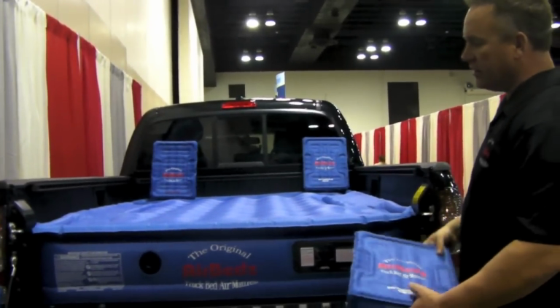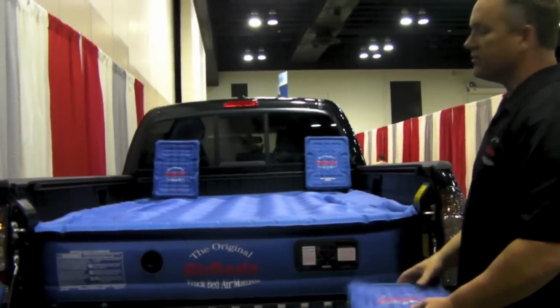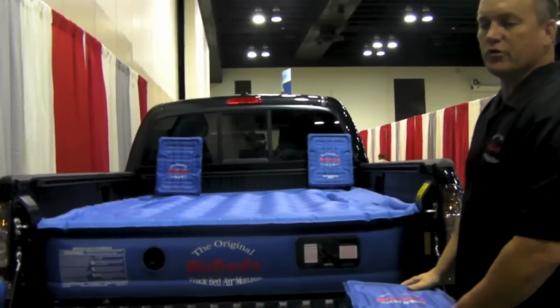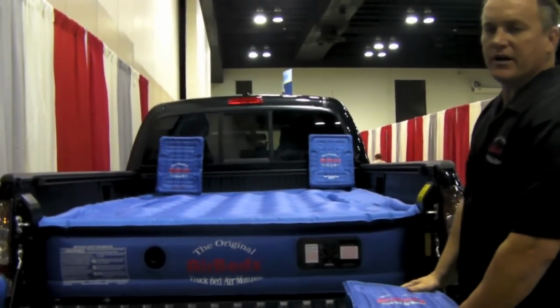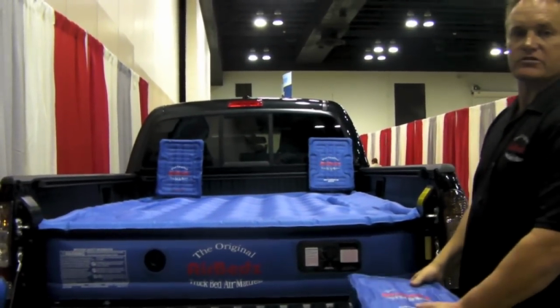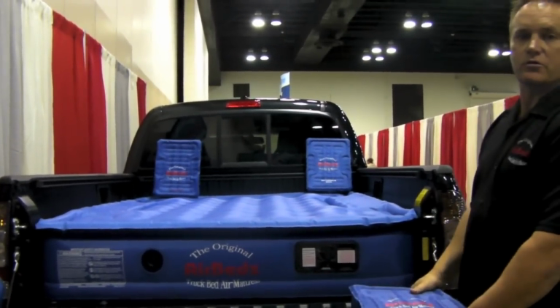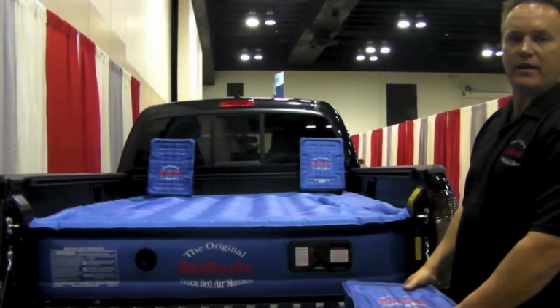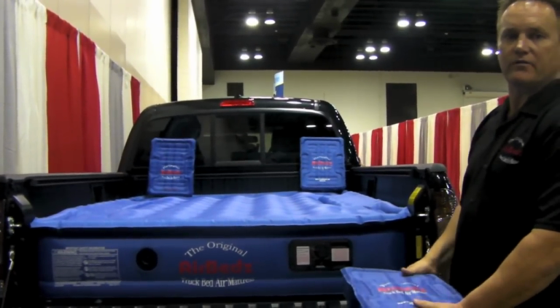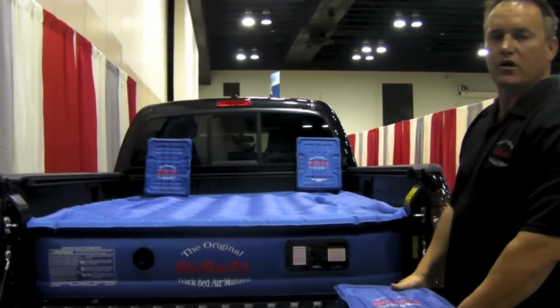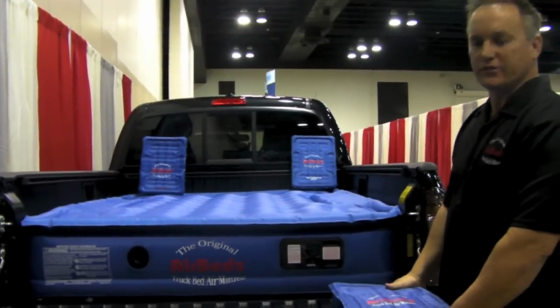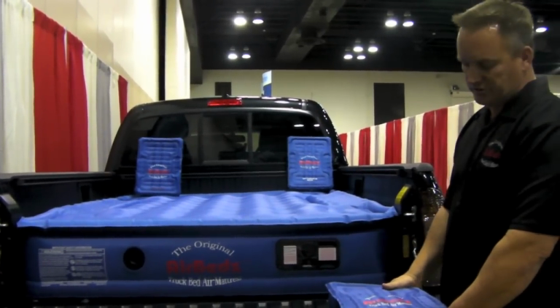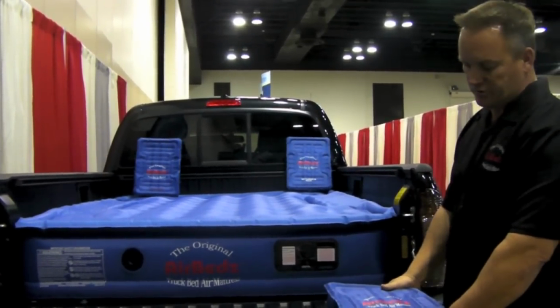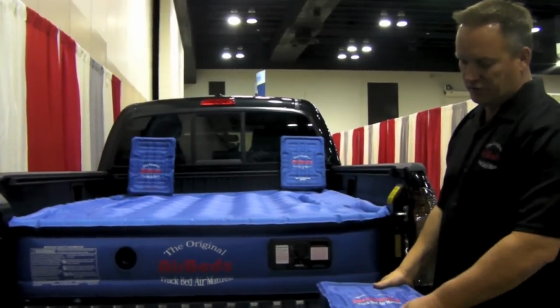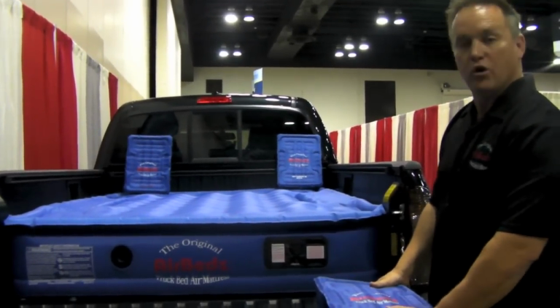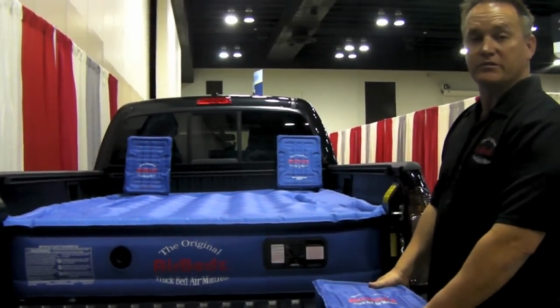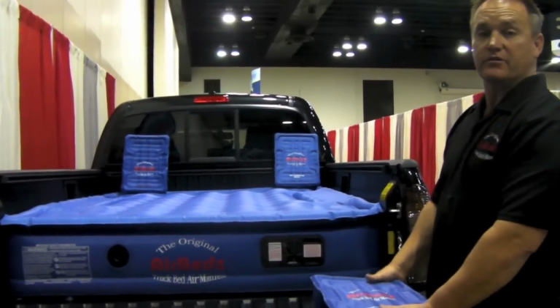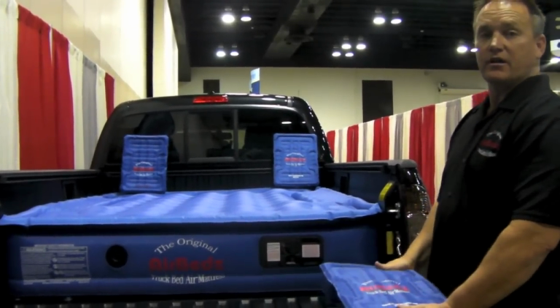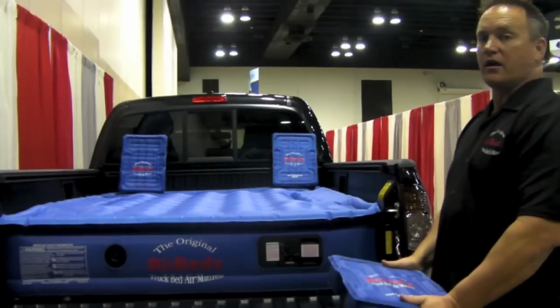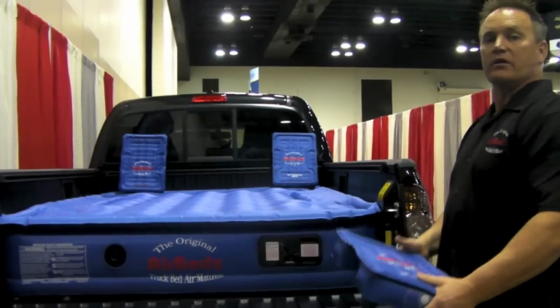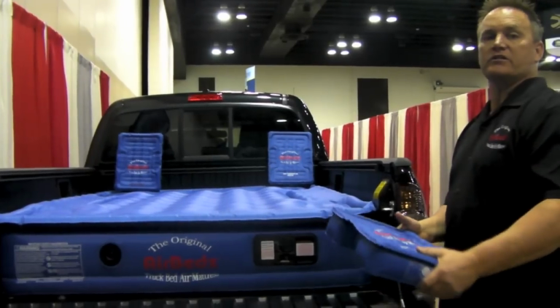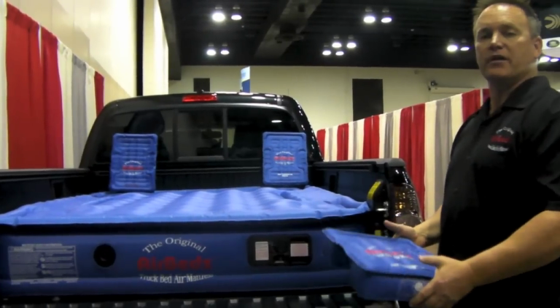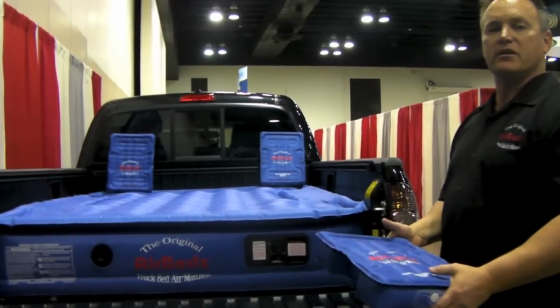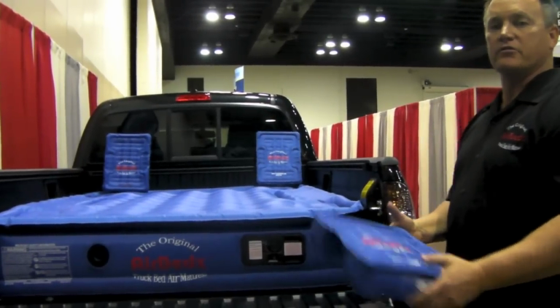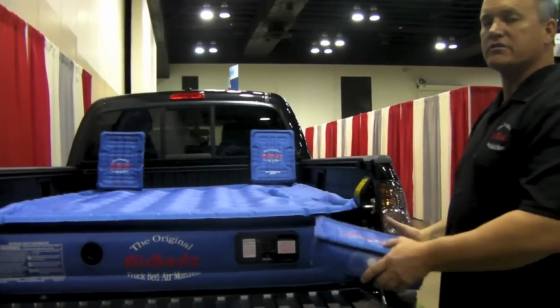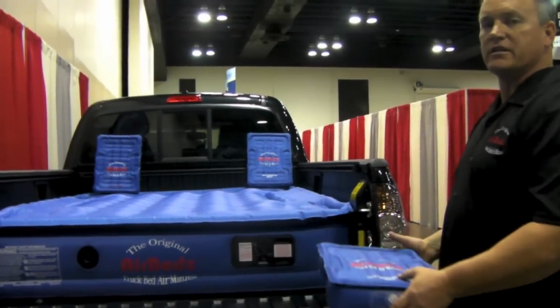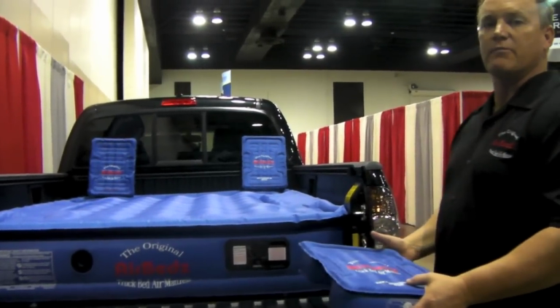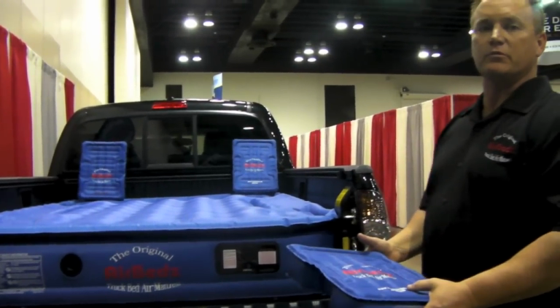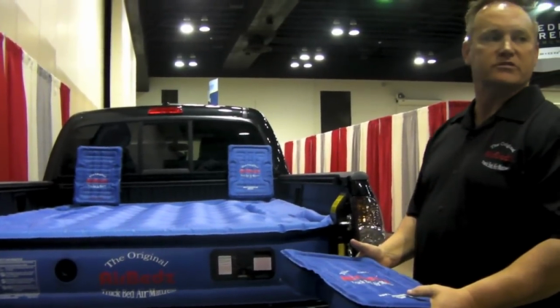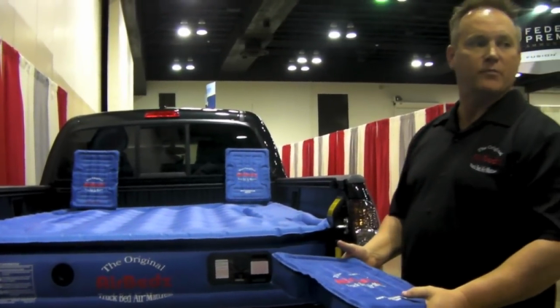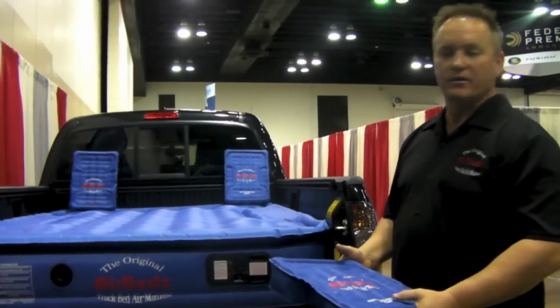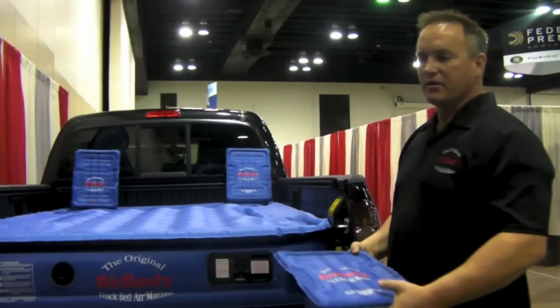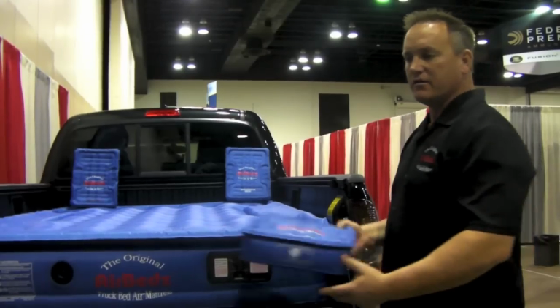This is an outdoor air mattress, so we made it out of a cloth material which is heavy duty, rugged material. A good example of that is our truck sitting on top of it, which we've seen in a moment.